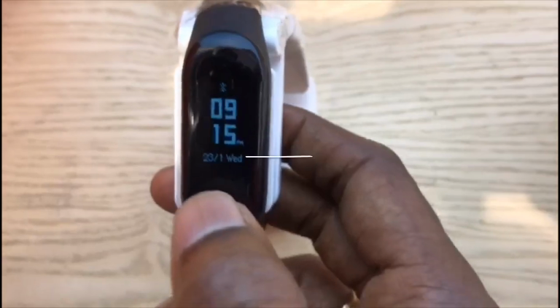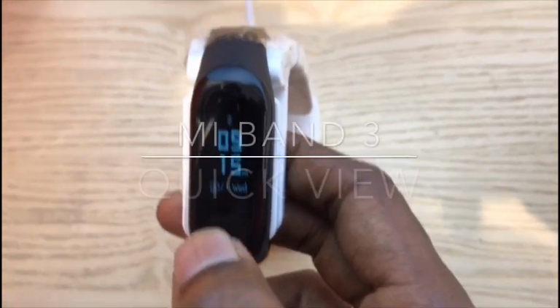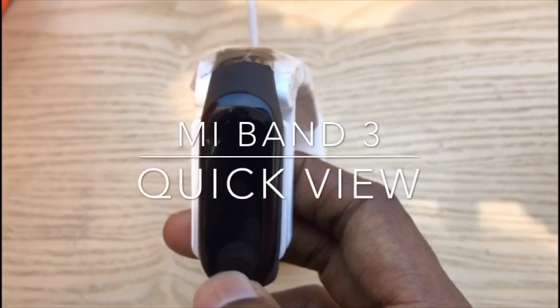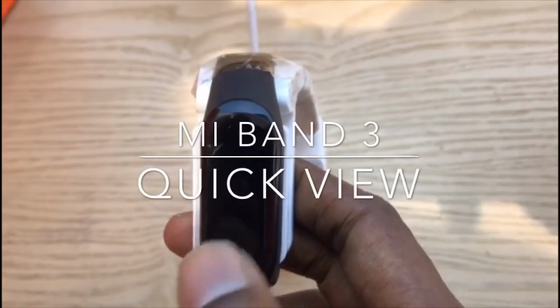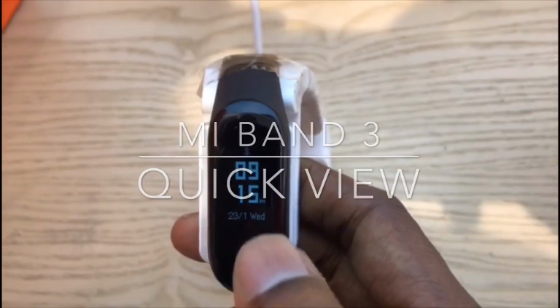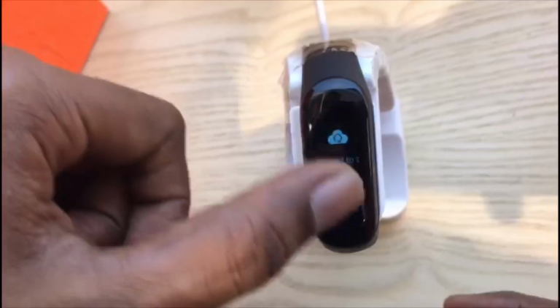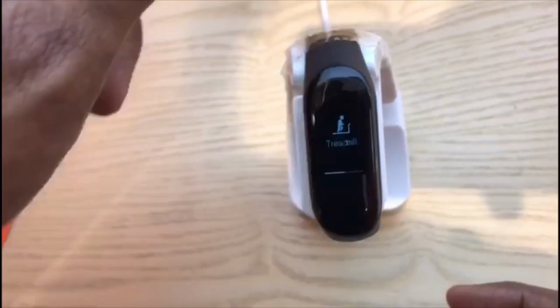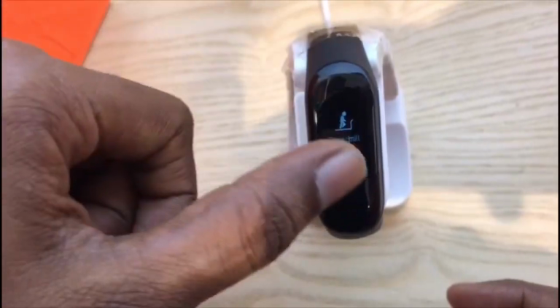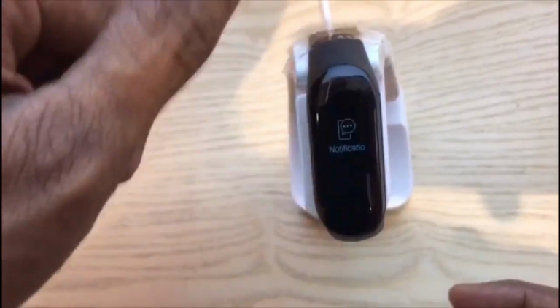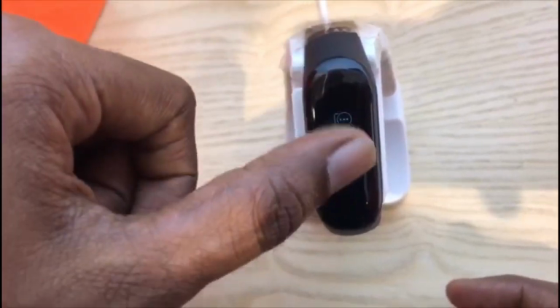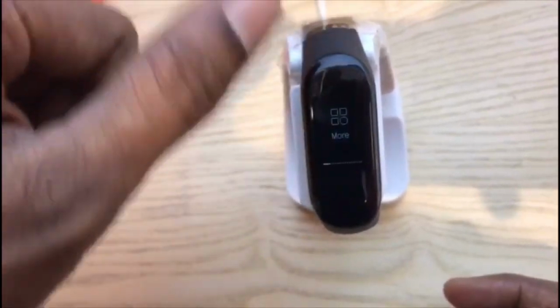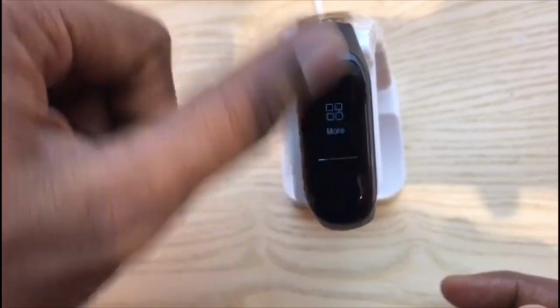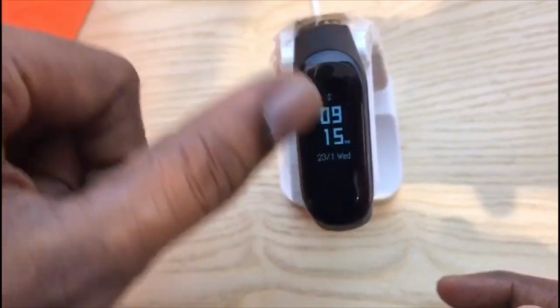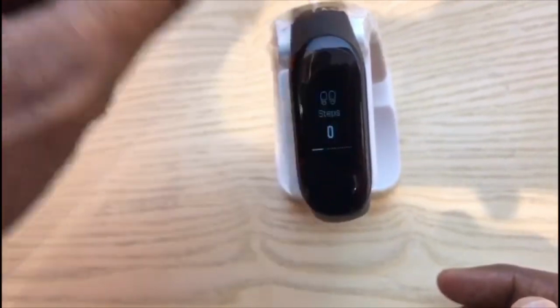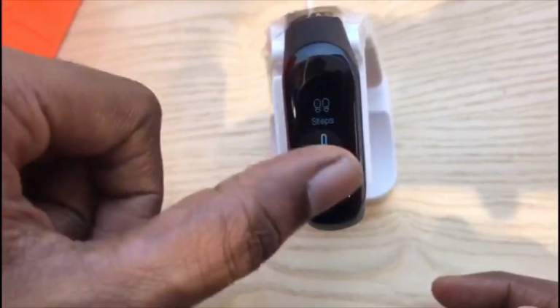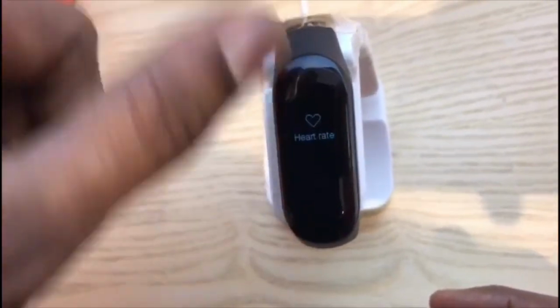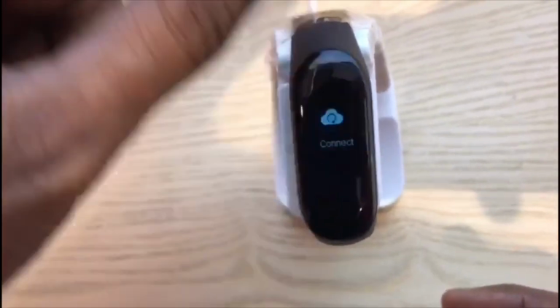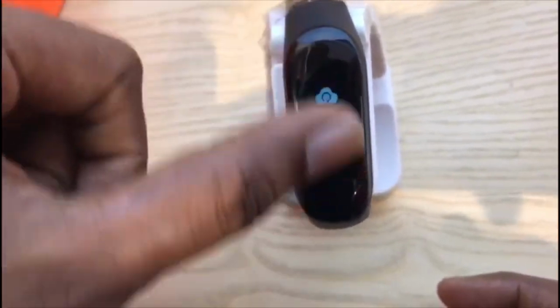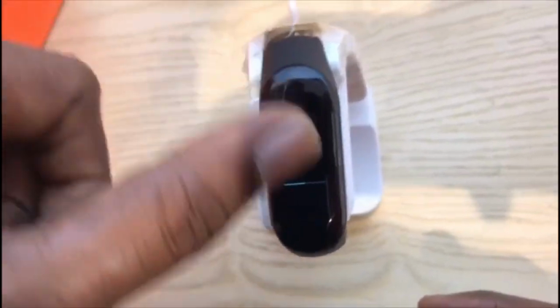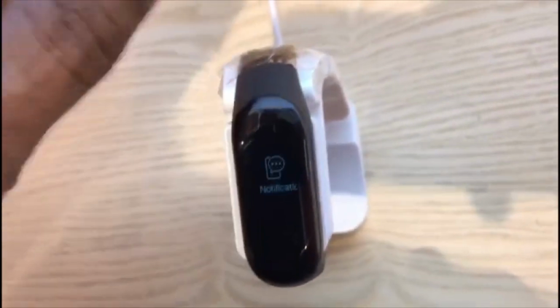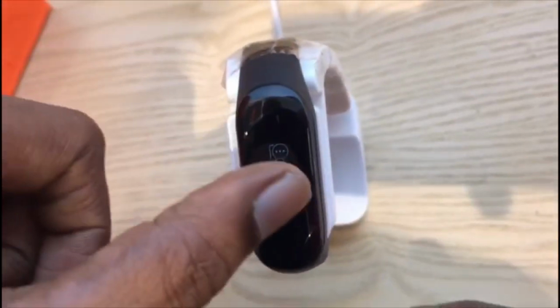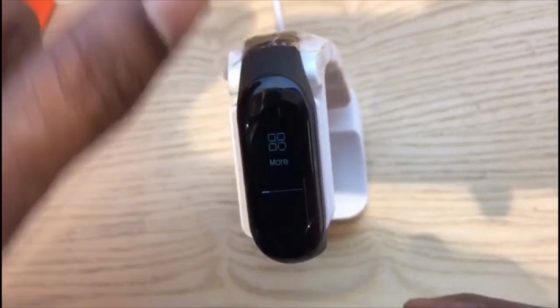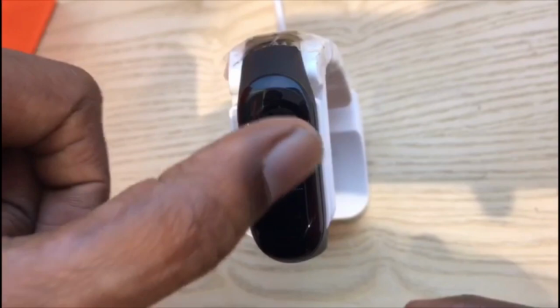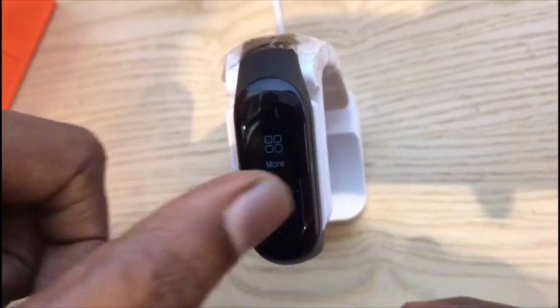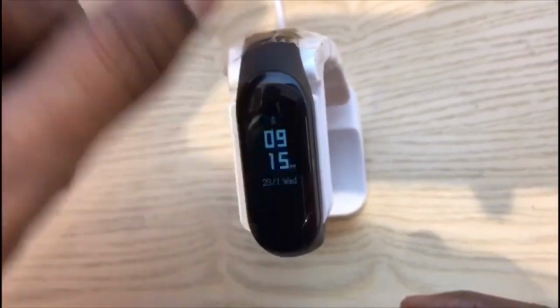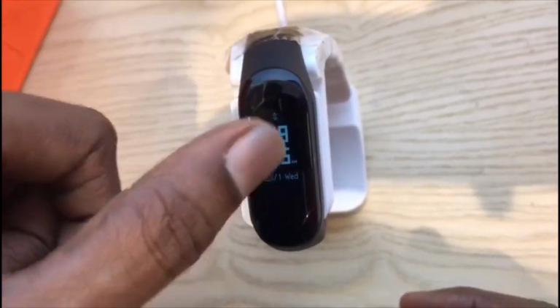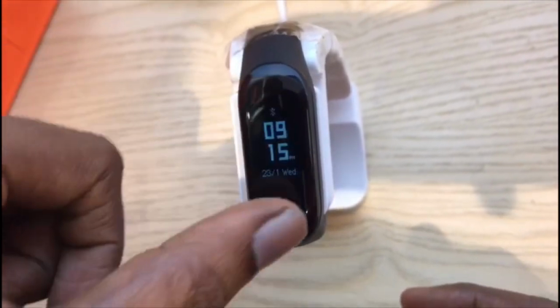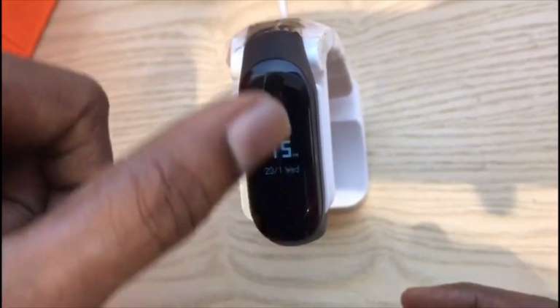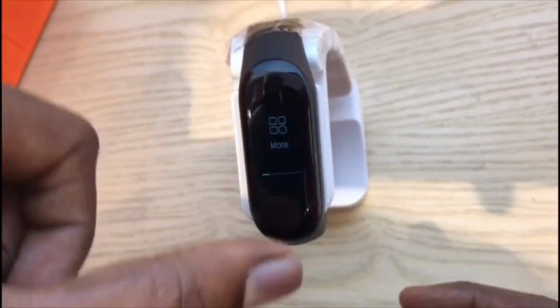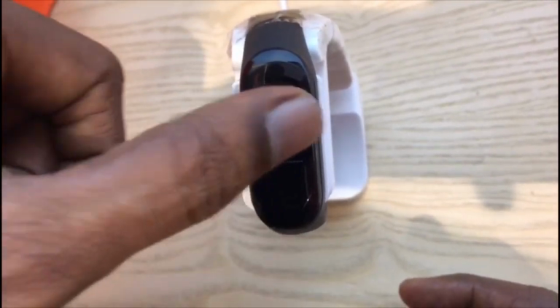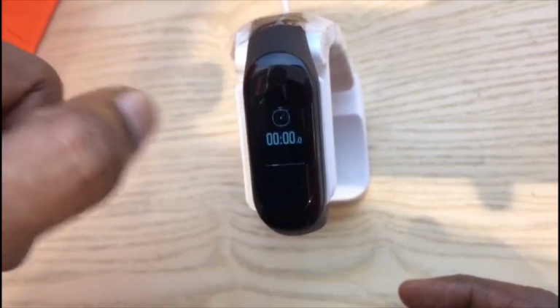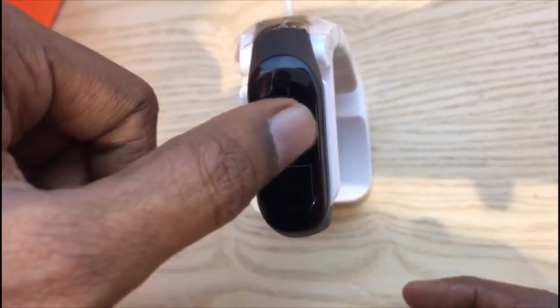Hello guys, welcome to TechGoku. In this video I will show you the quick view of MI Band 3 — a band that's trending in the health band industry.